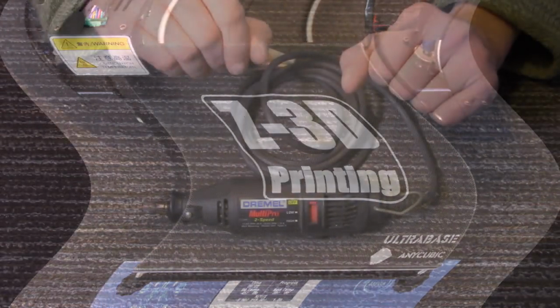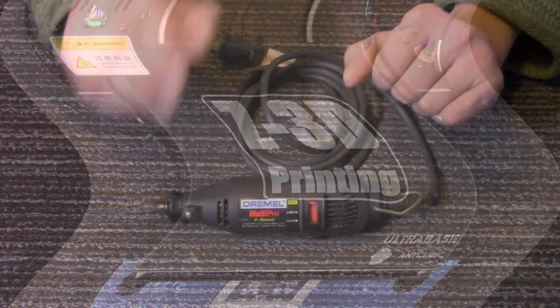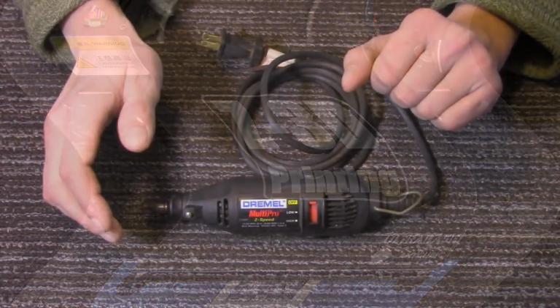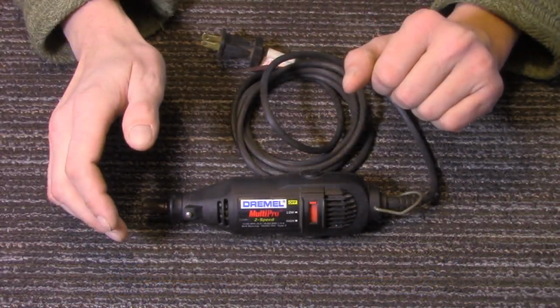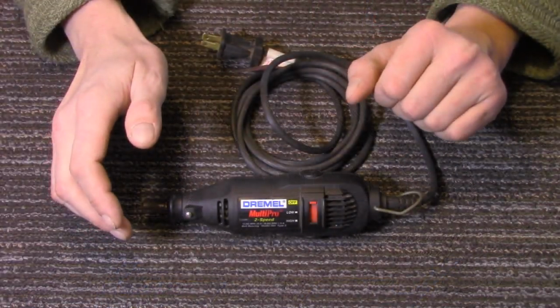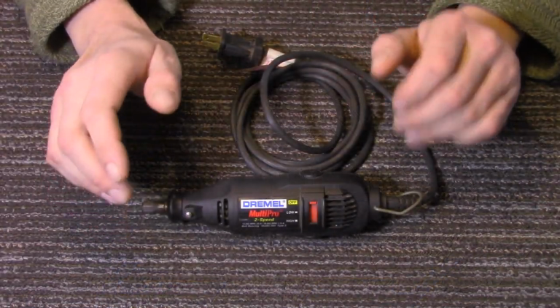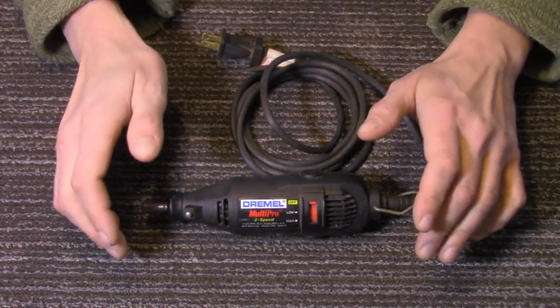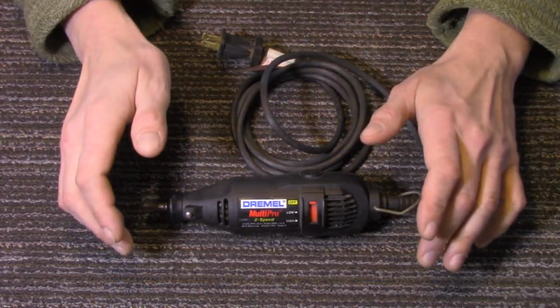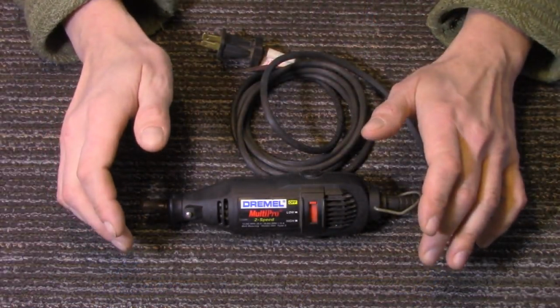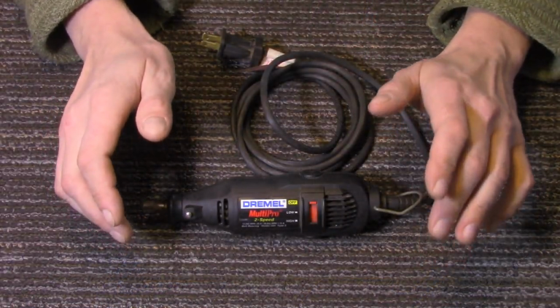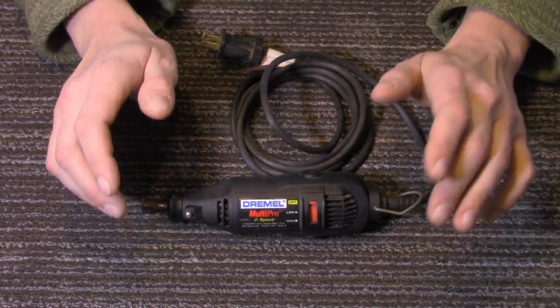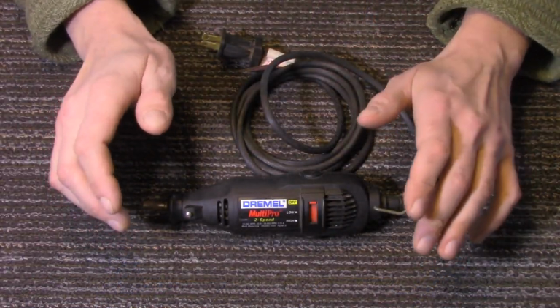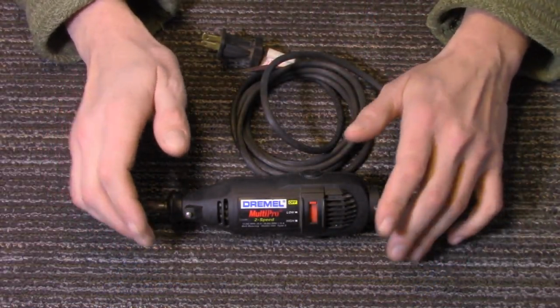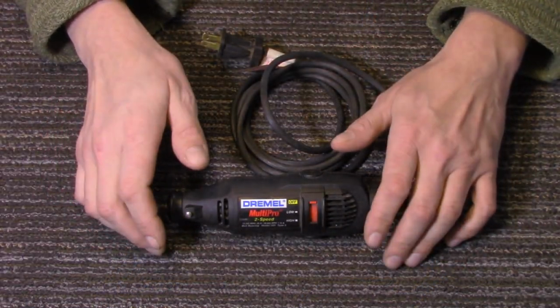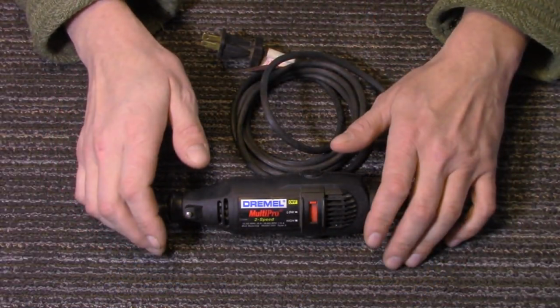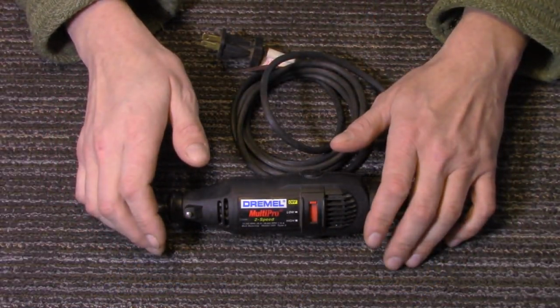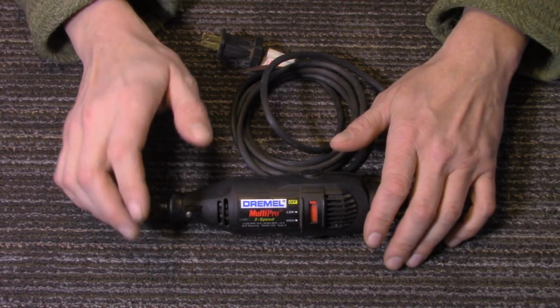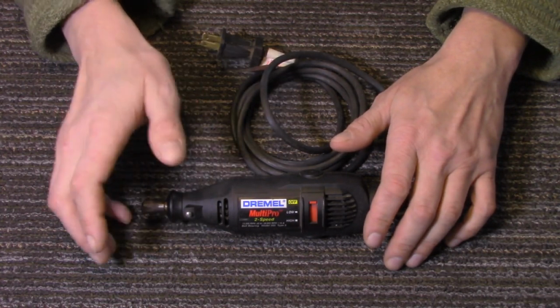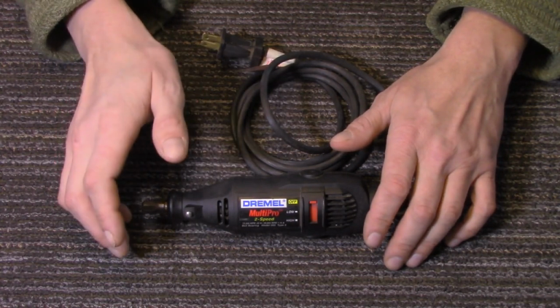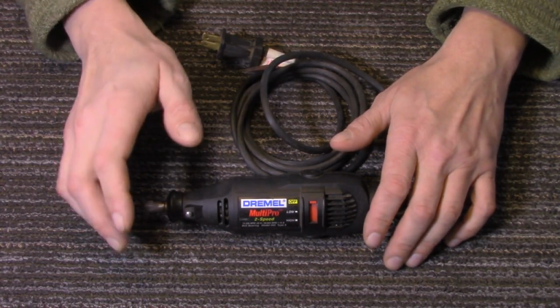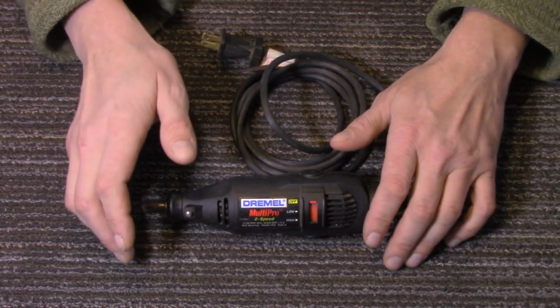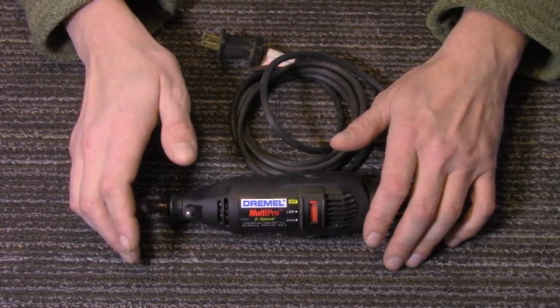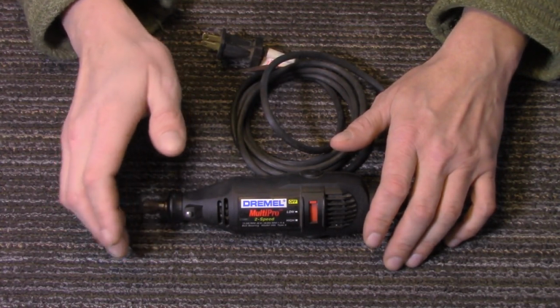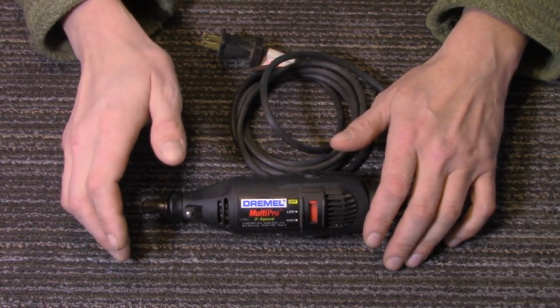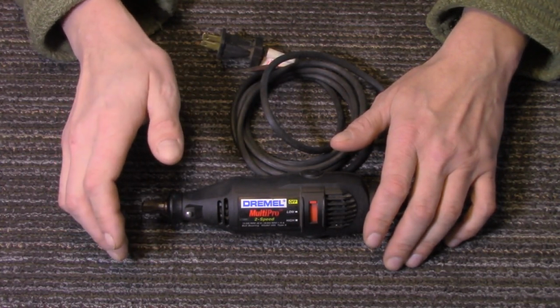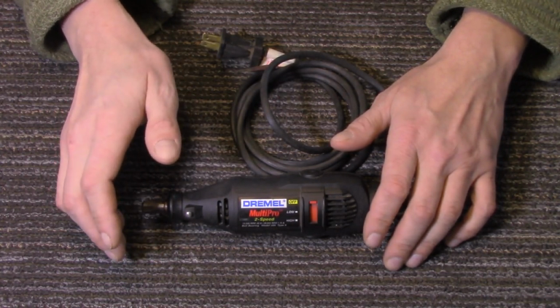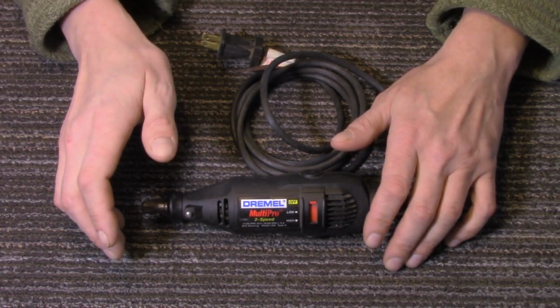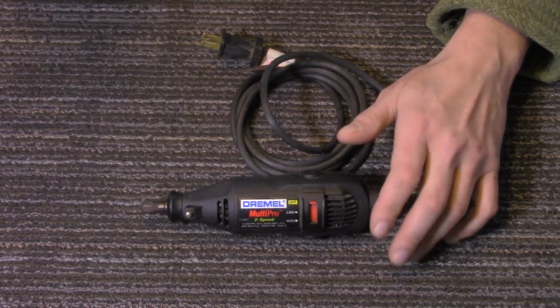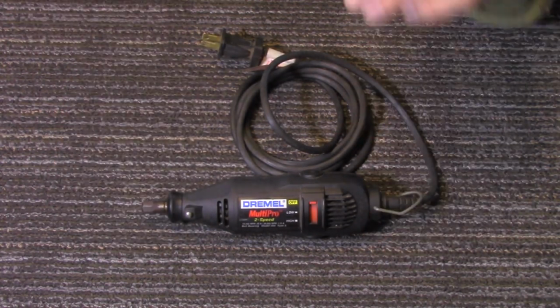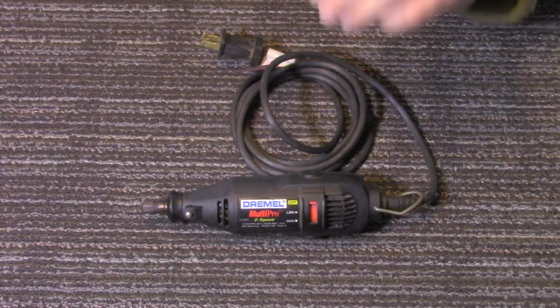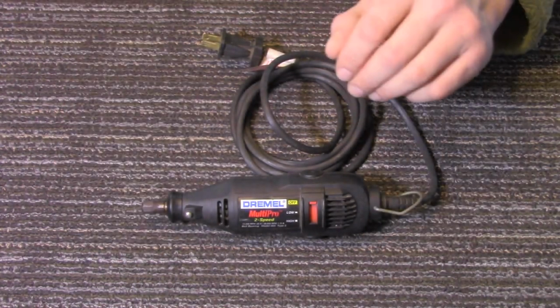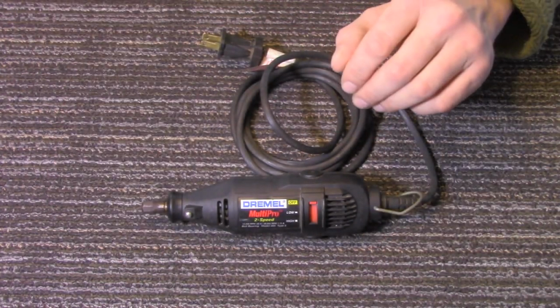Today we're going to take a look at three very cool and useful Dremel attachments that I've downloaded, printed myself, and use. Let's just get started.